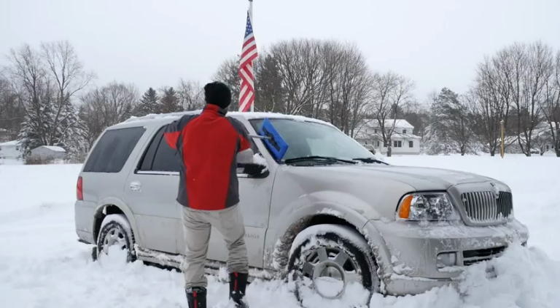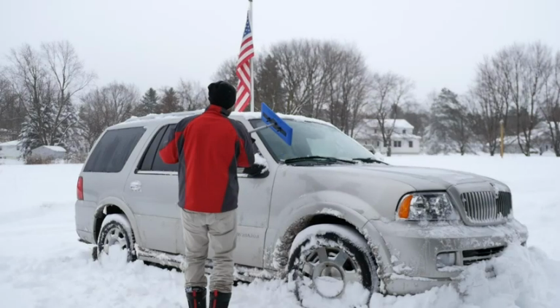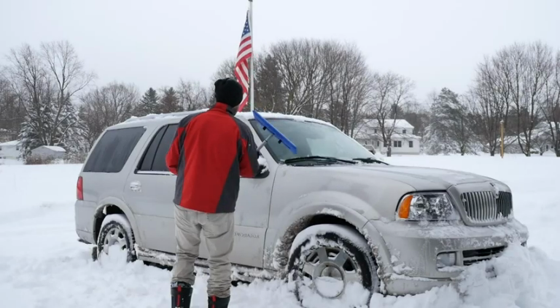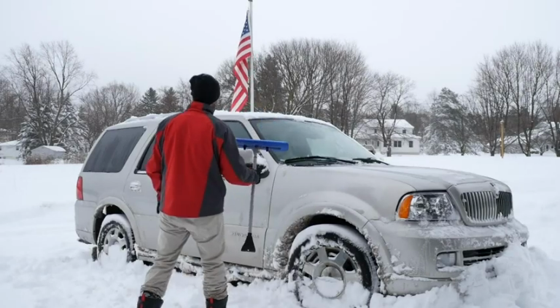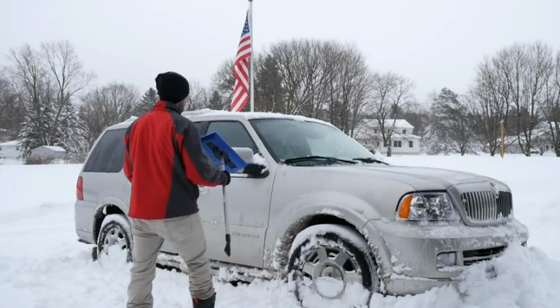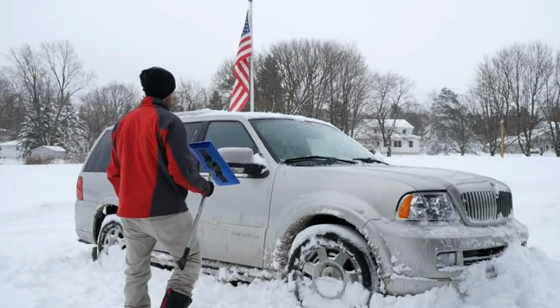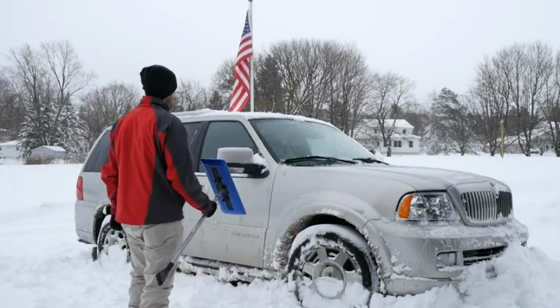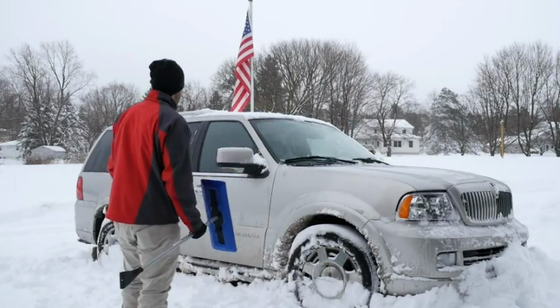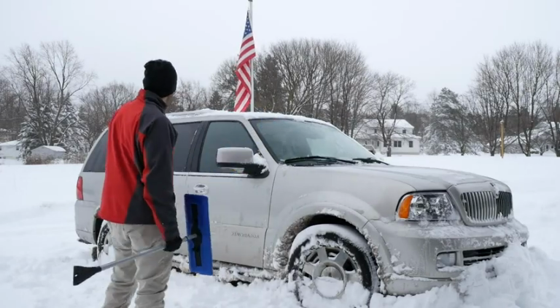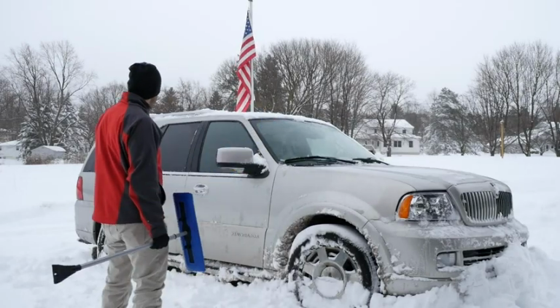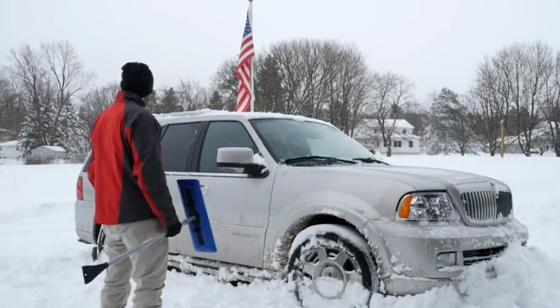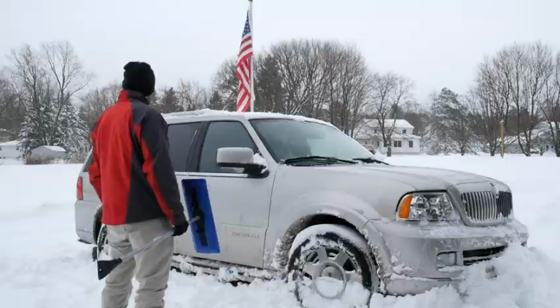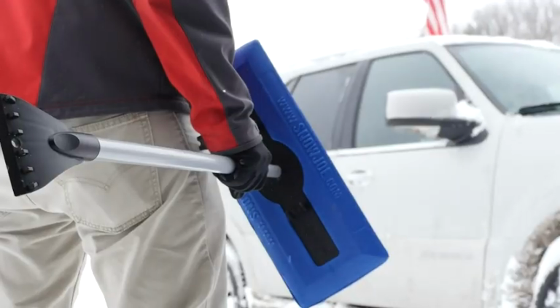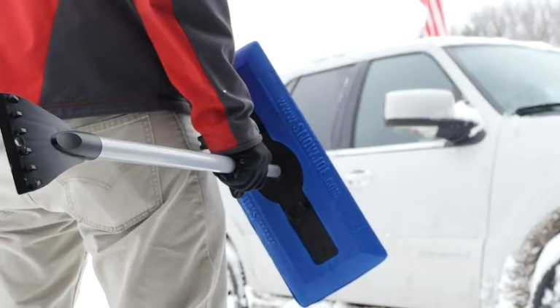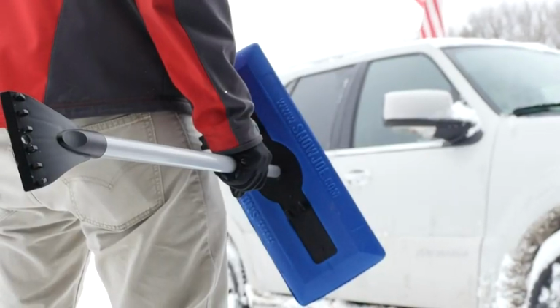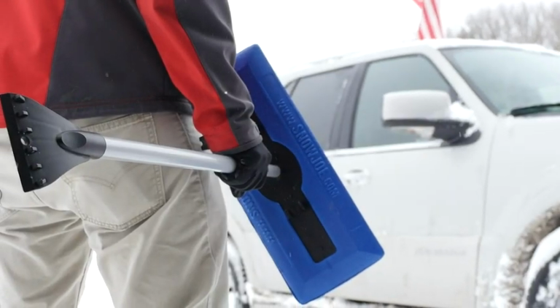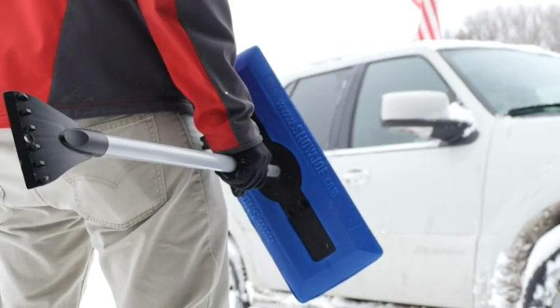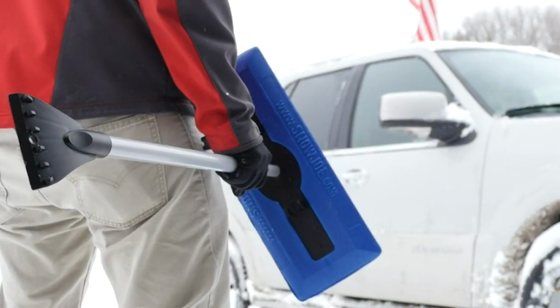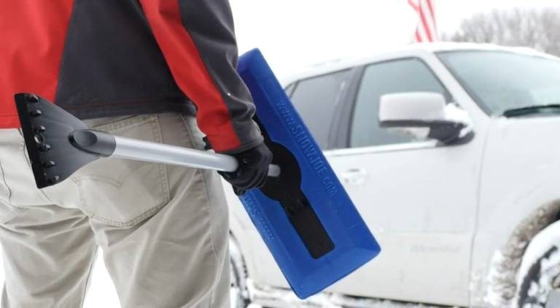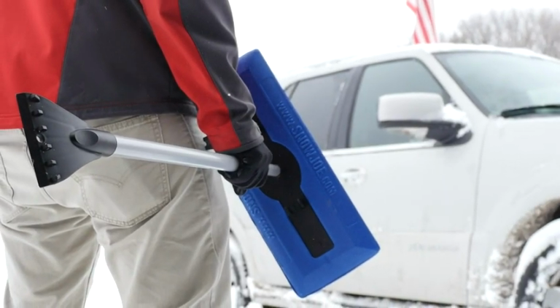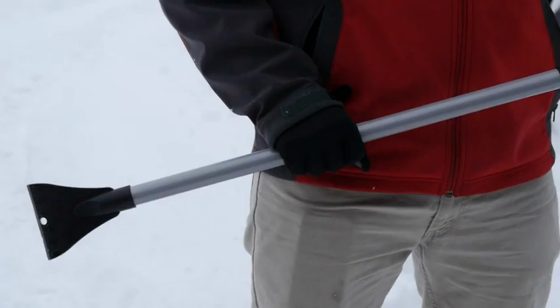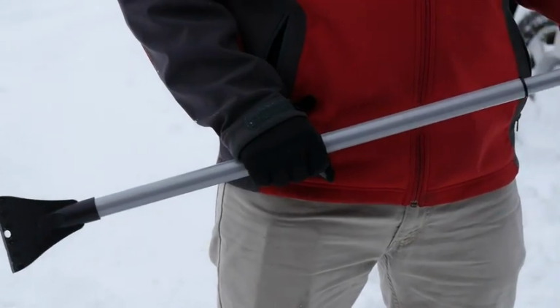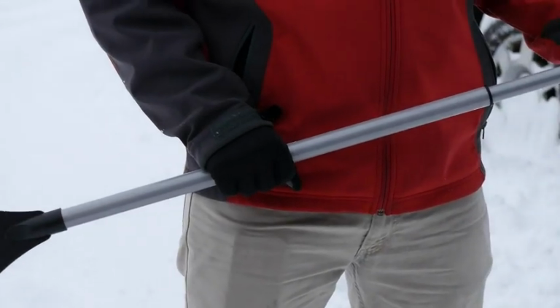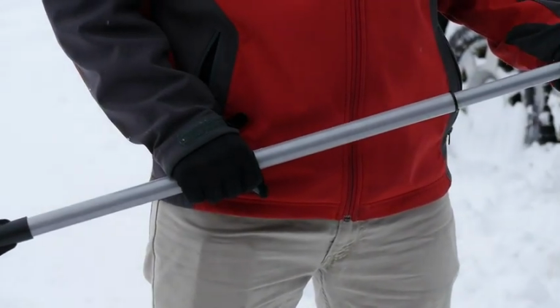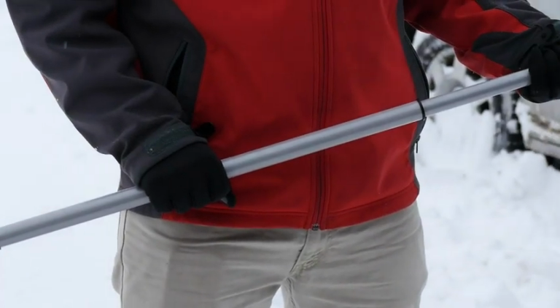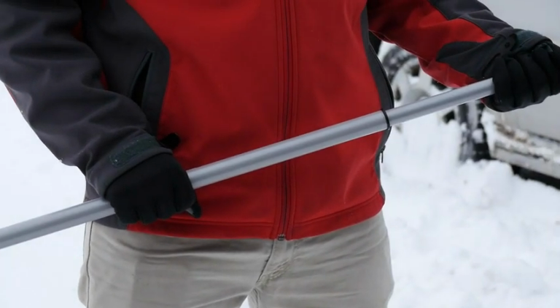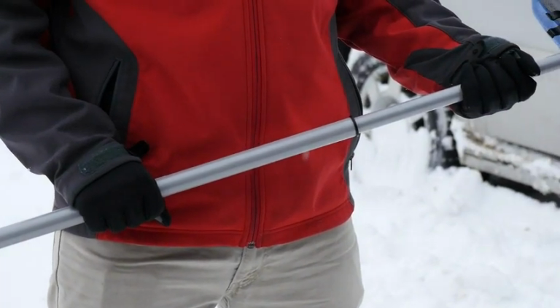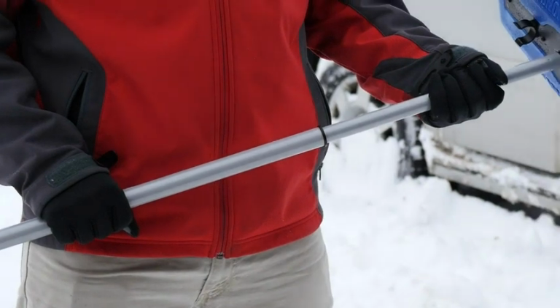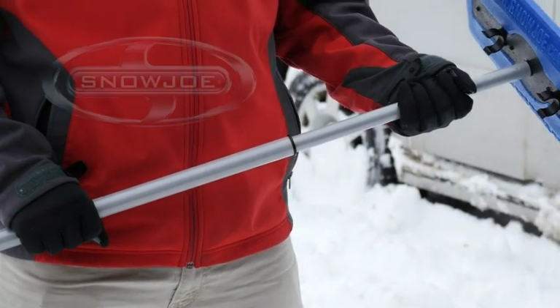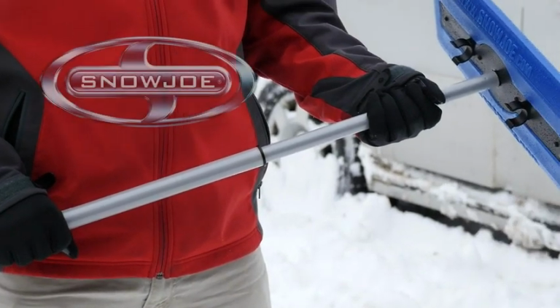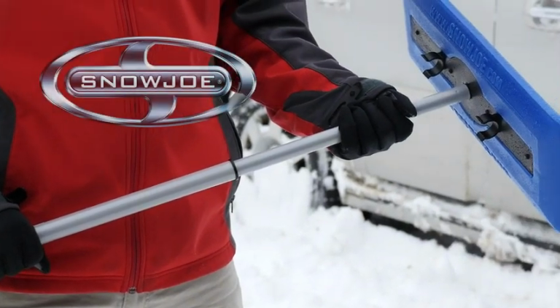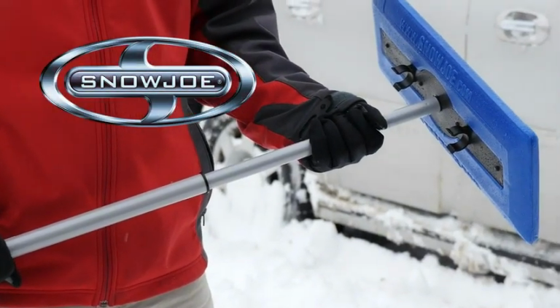Don't get stuck in a snowy situation this winter. Go with Joe and clear out fast from tough winter messes. The Telescoping Snow Broom with Ice Scraper from Snow Joe.